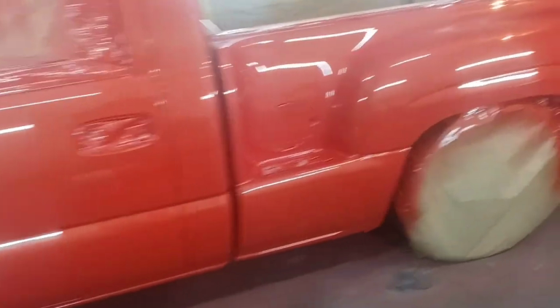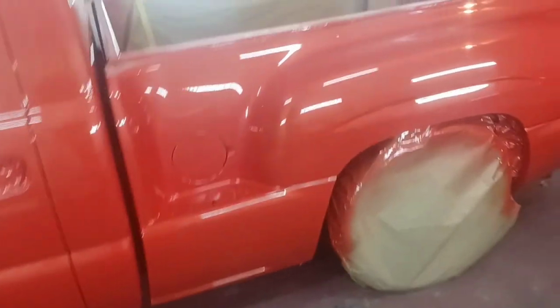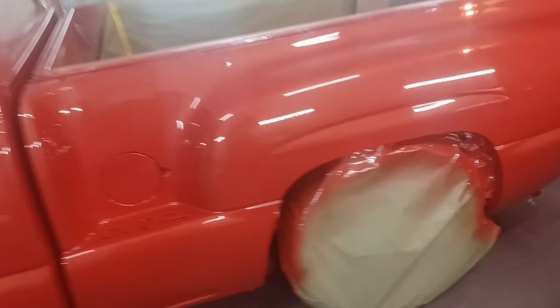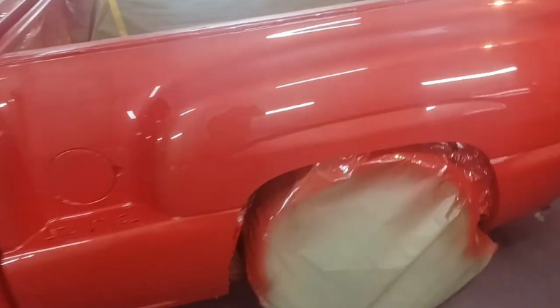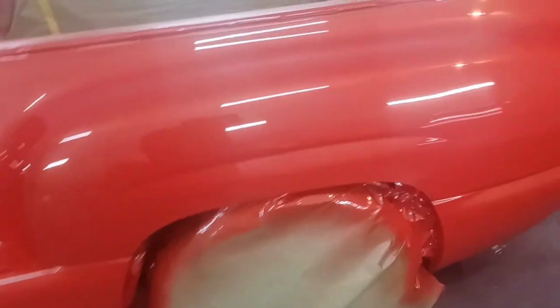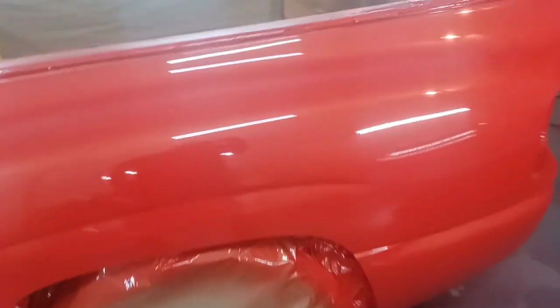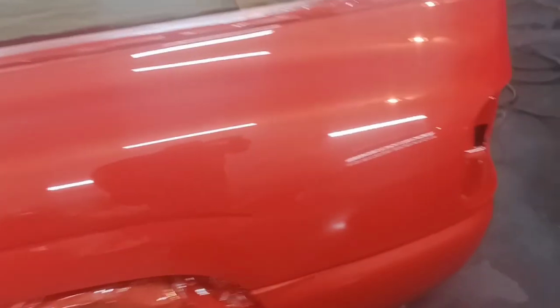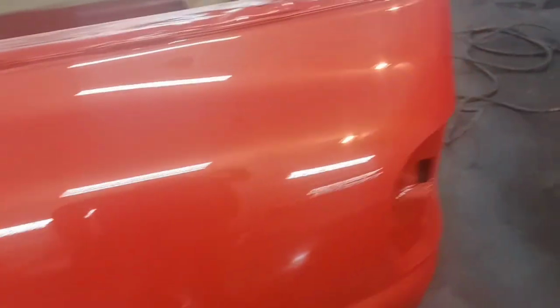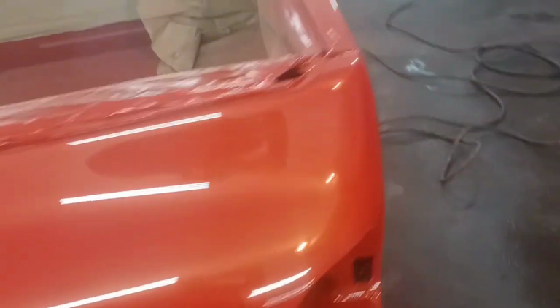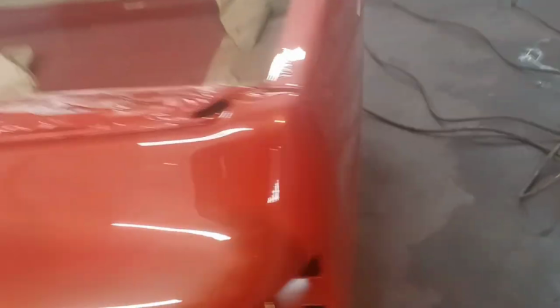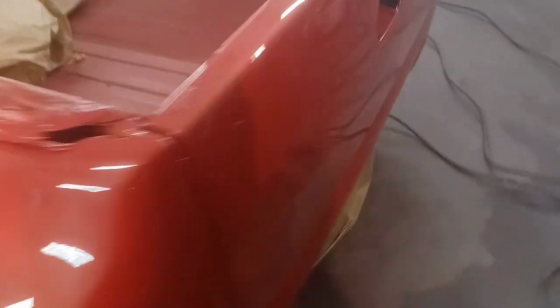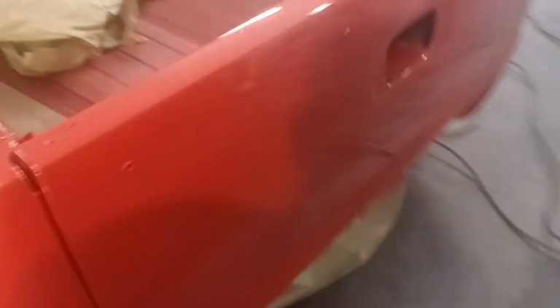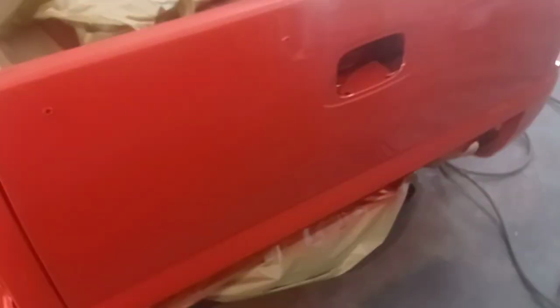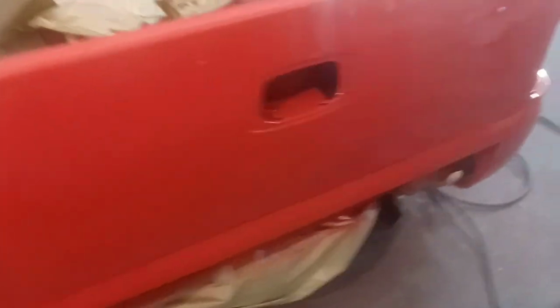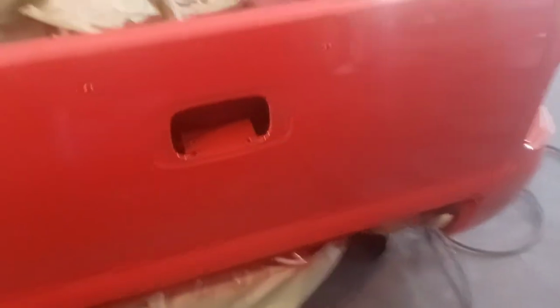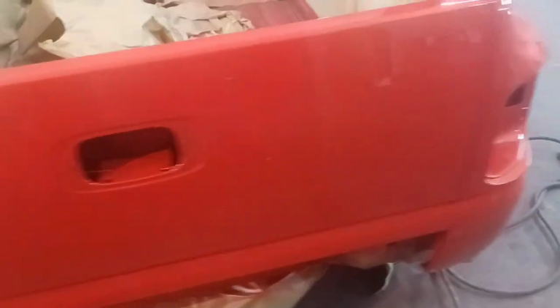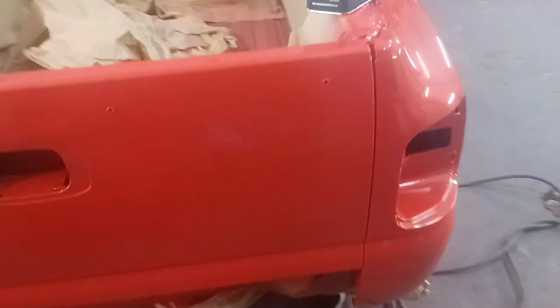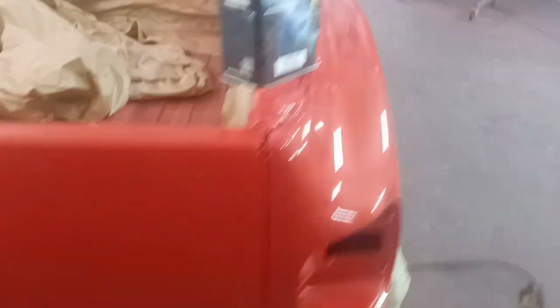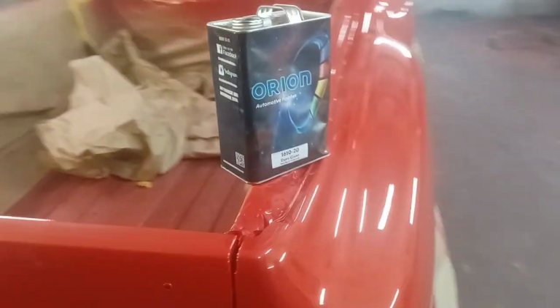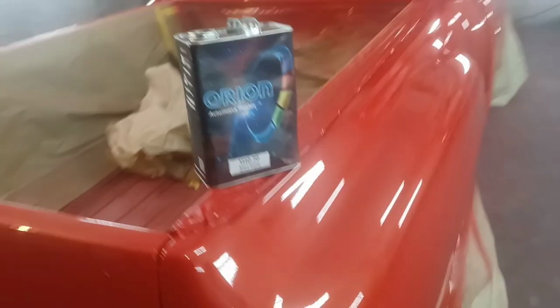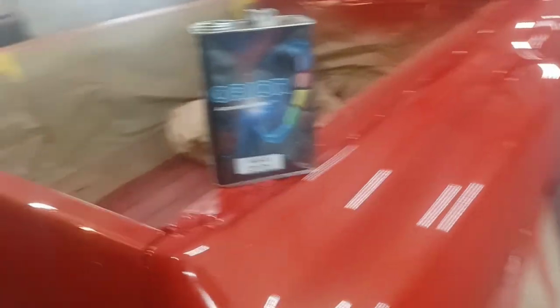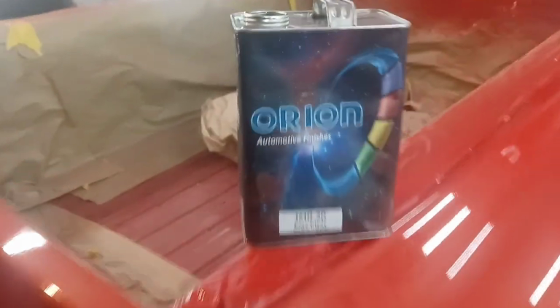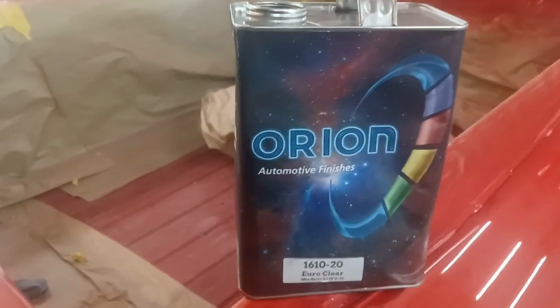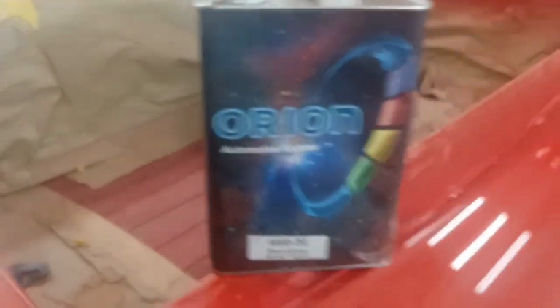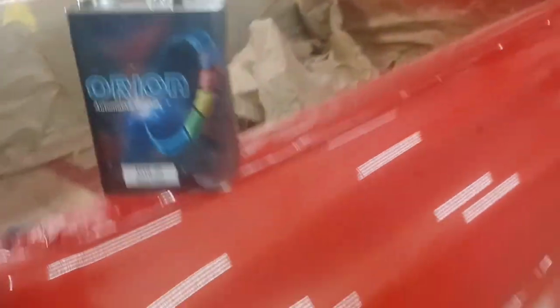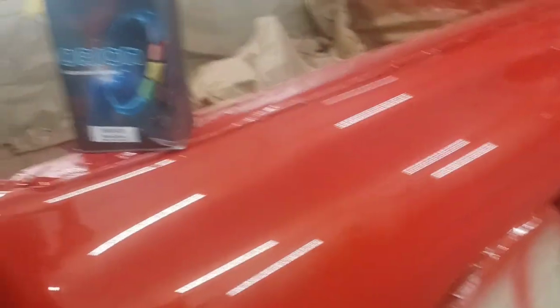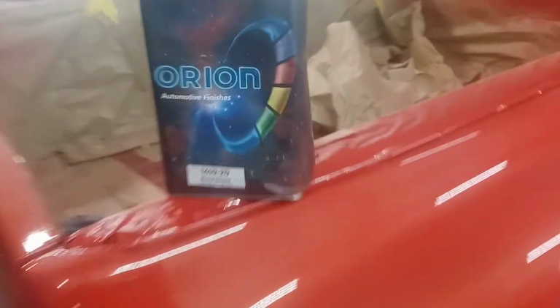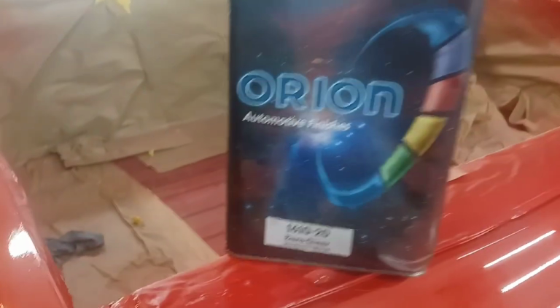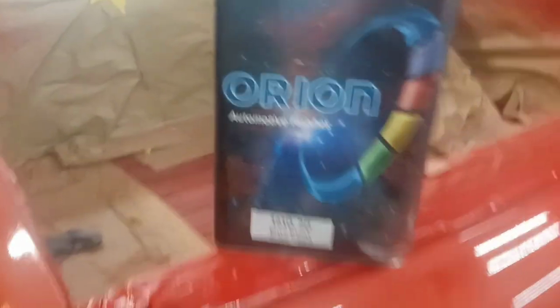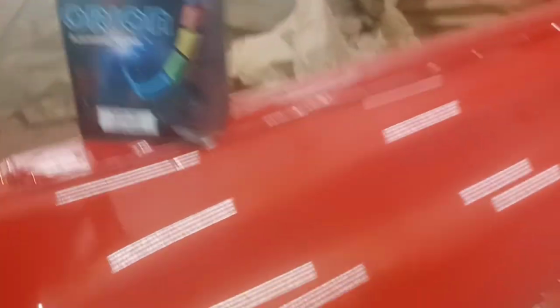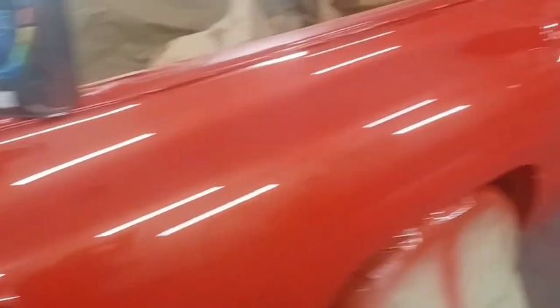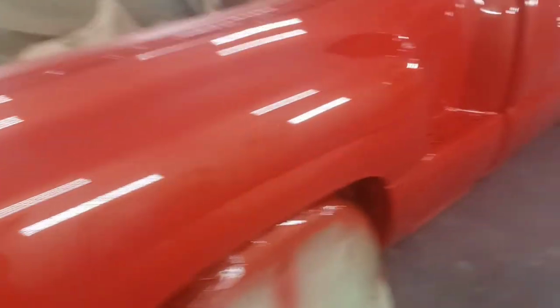Covered red with a copper pearl in it, so it kind of turned a little orangey. So with the customer happy, I did a little spray-out — that's what we got. Orion Automotive Finishes, man. Orion Automotive Finishes.